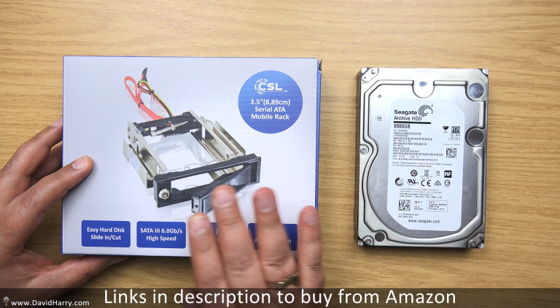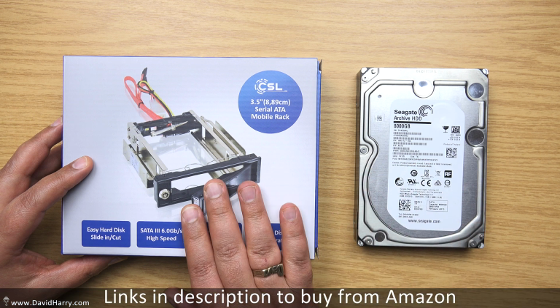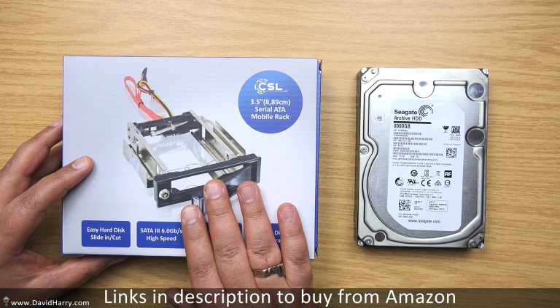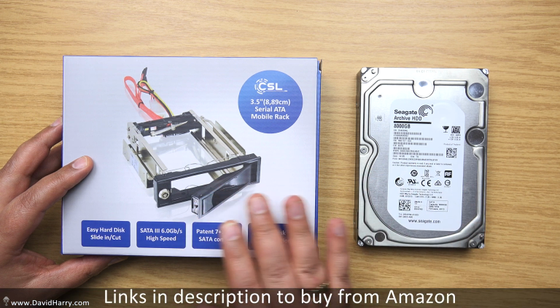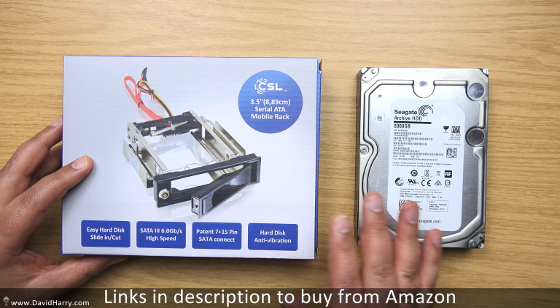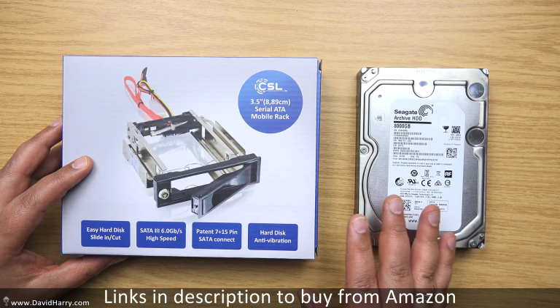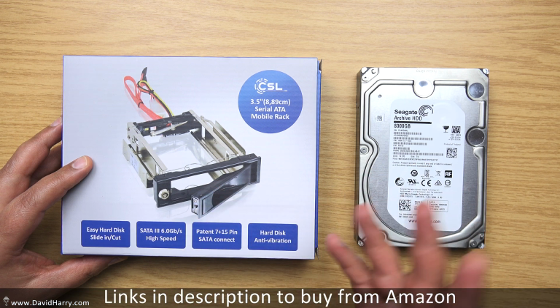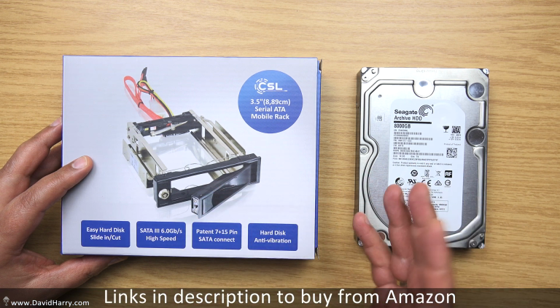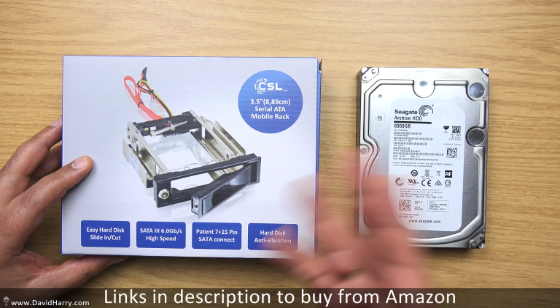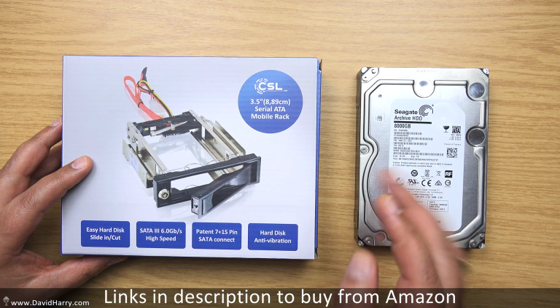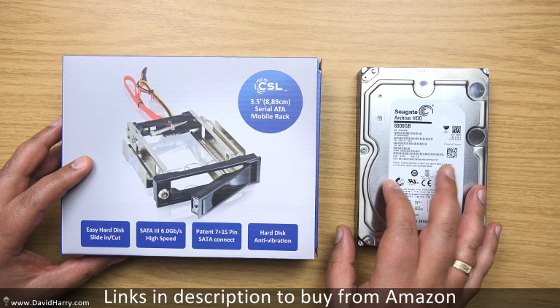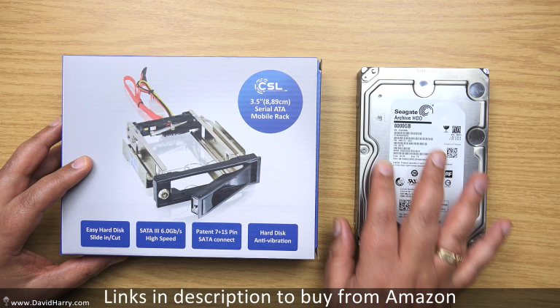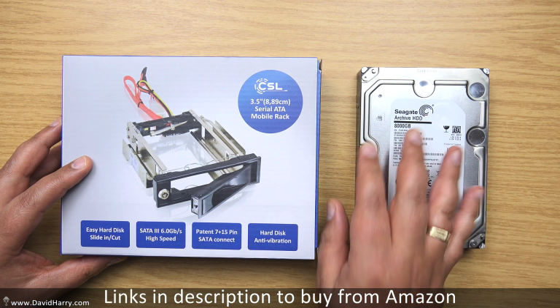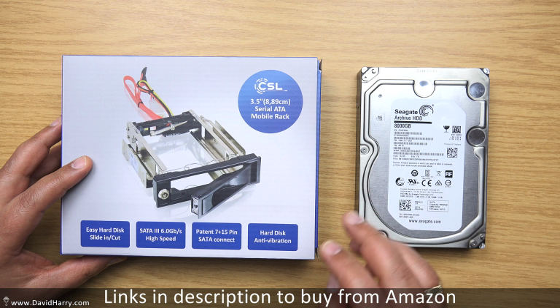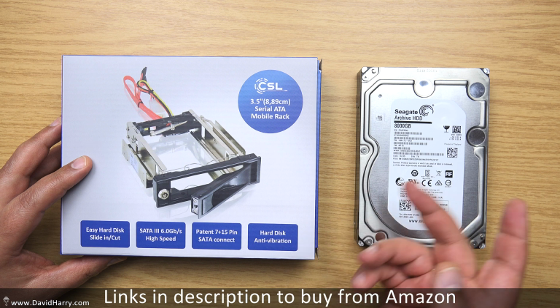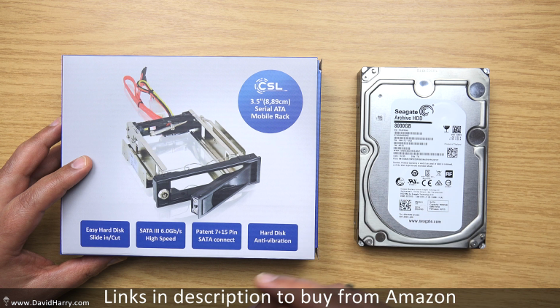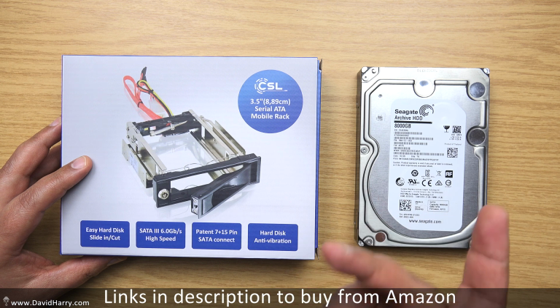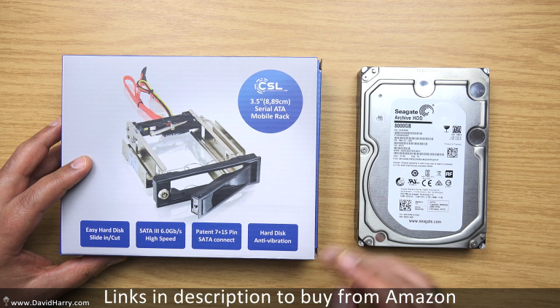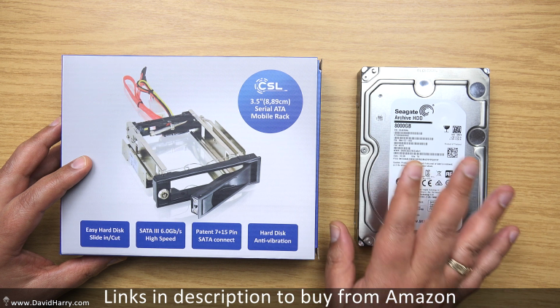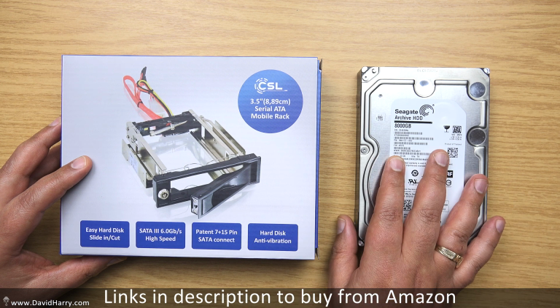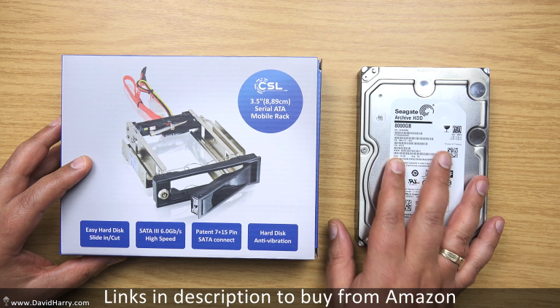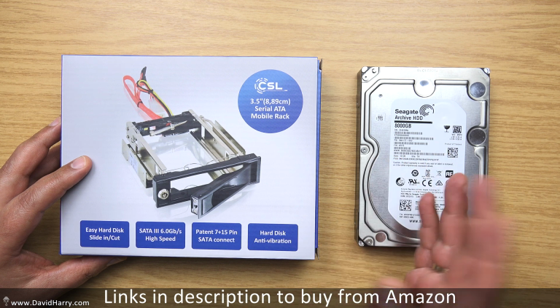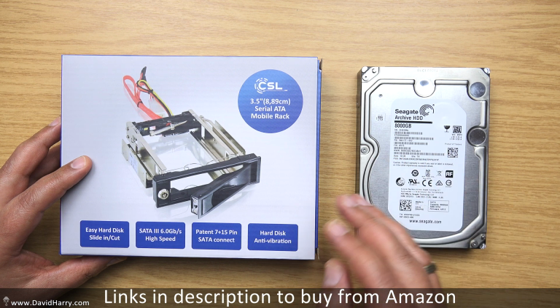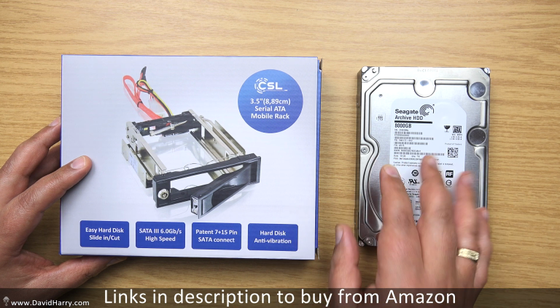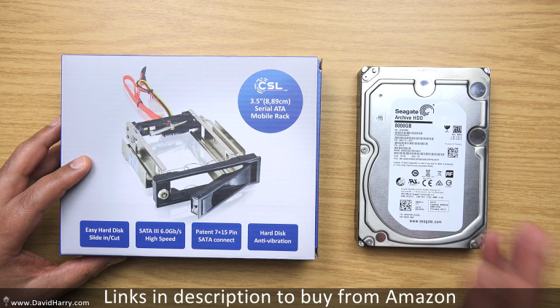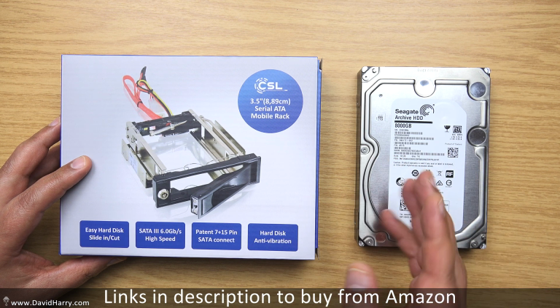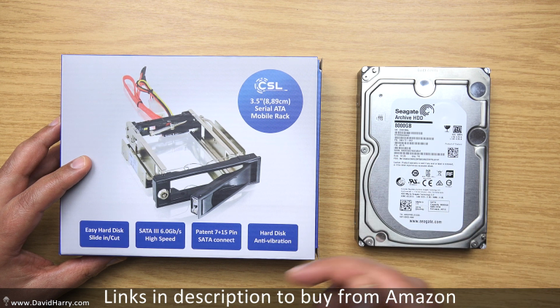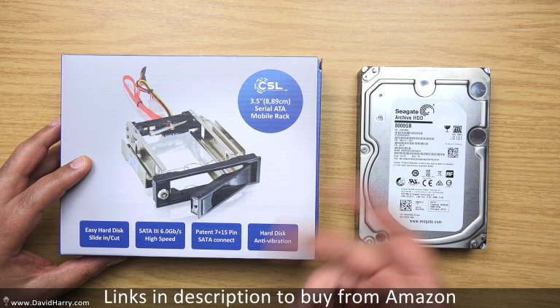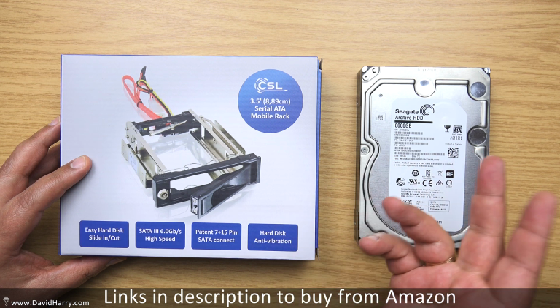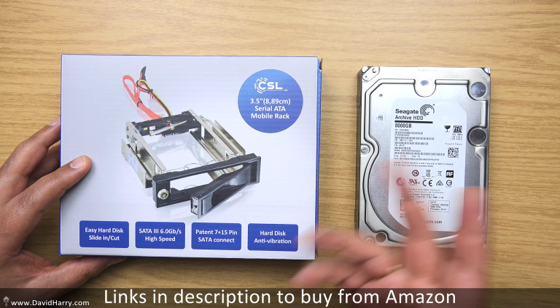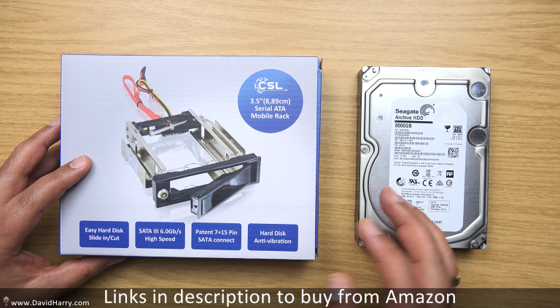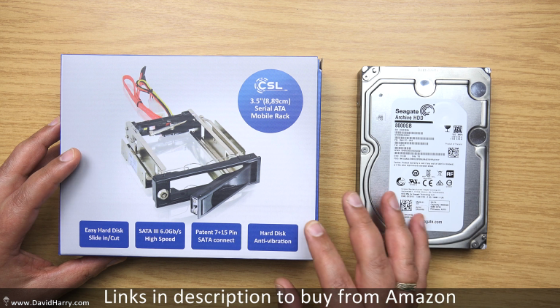You can't do hot swapping with this, but you just power down, put a drive in and then switch it up and the drive's there. Then power it down, take the drive out, or swap the drive, or whatever.